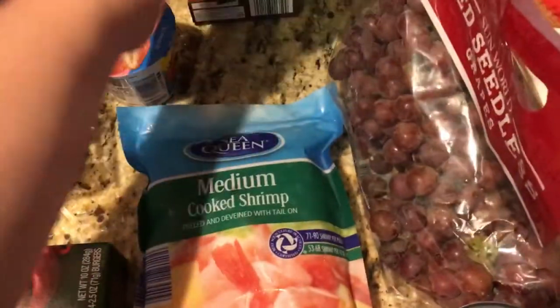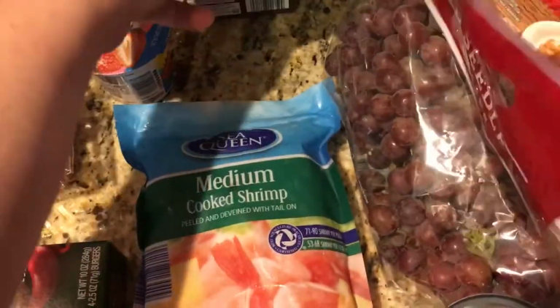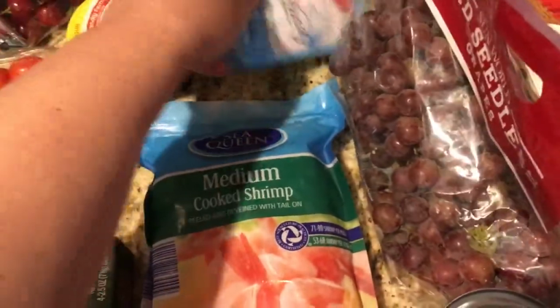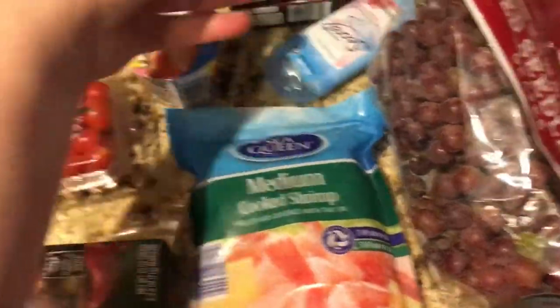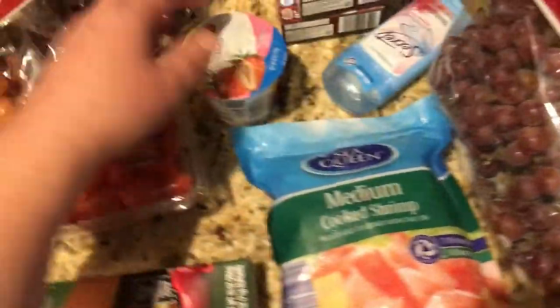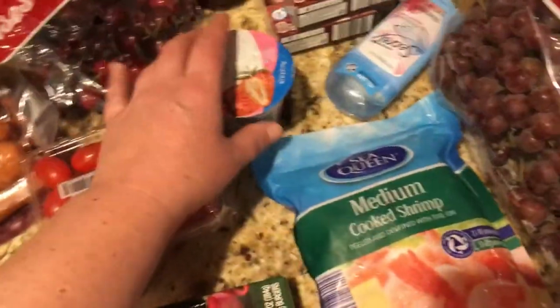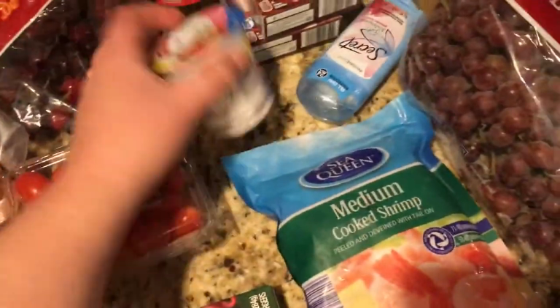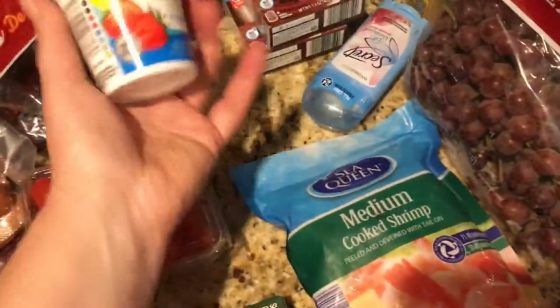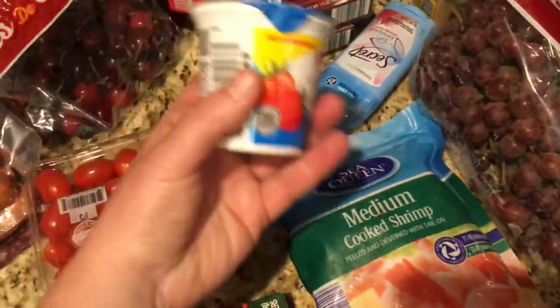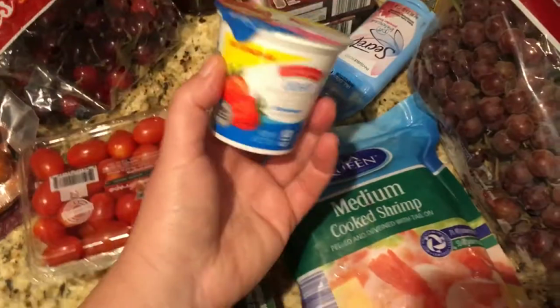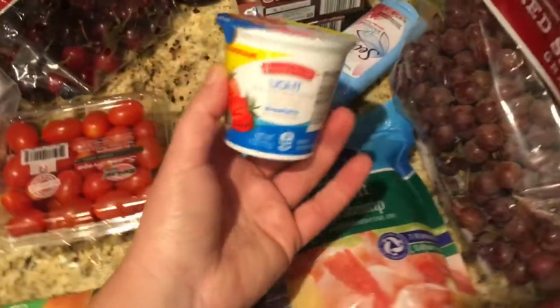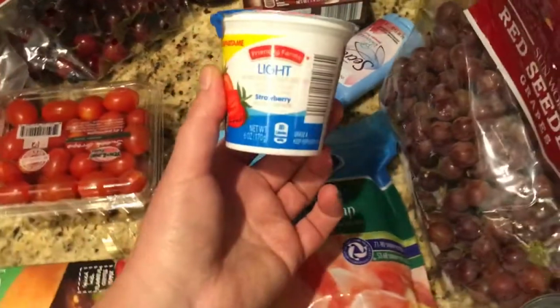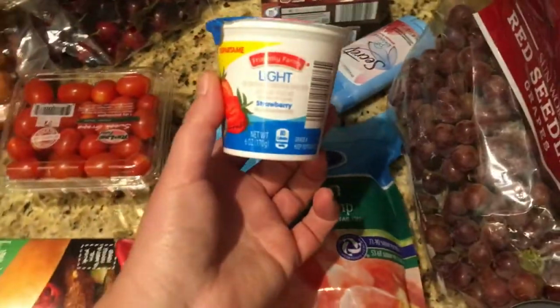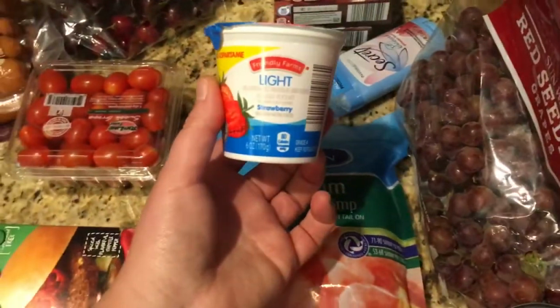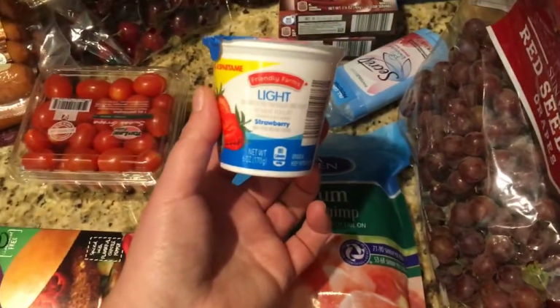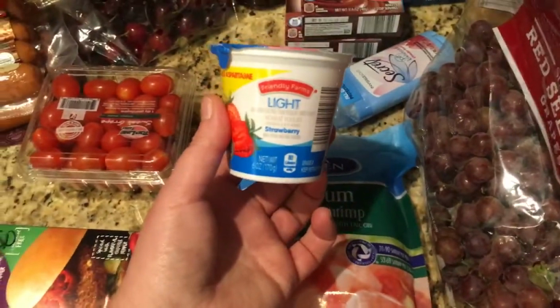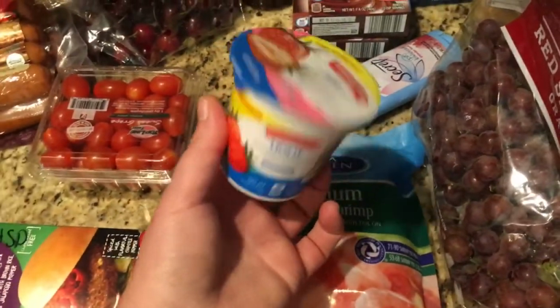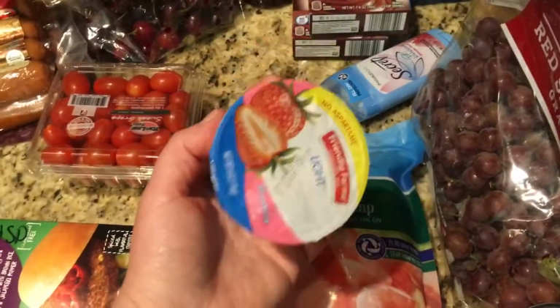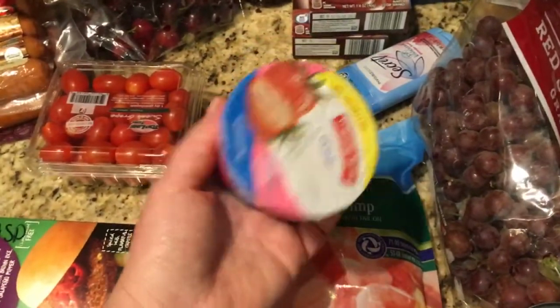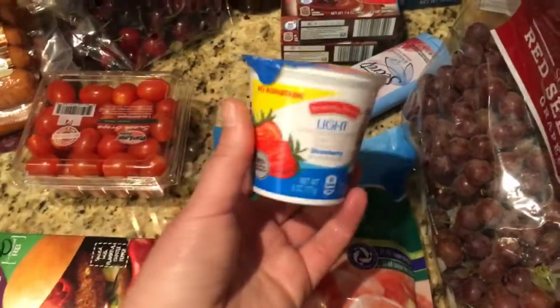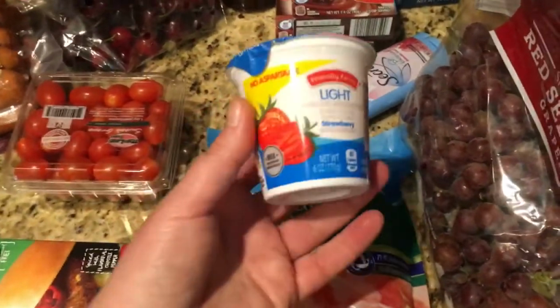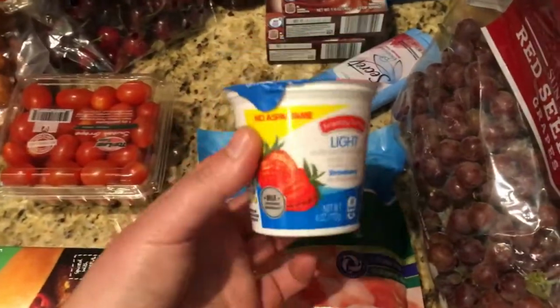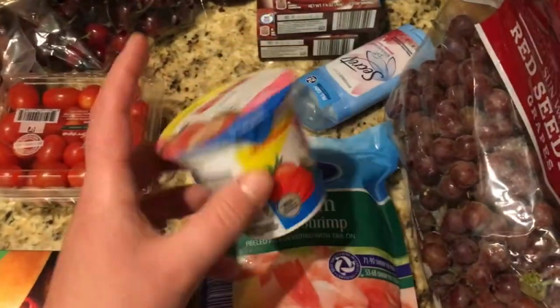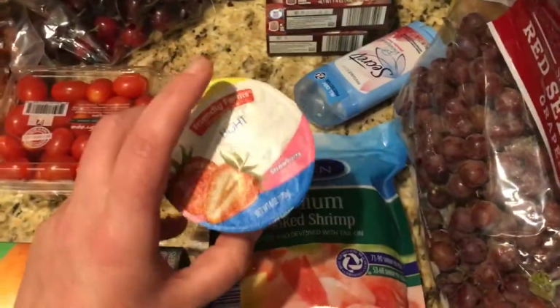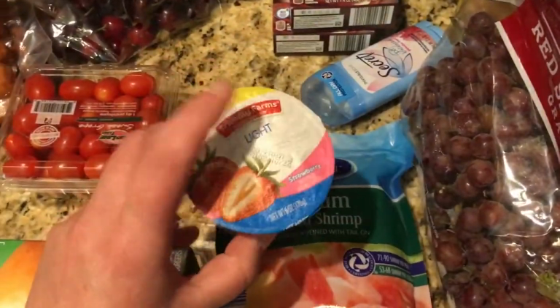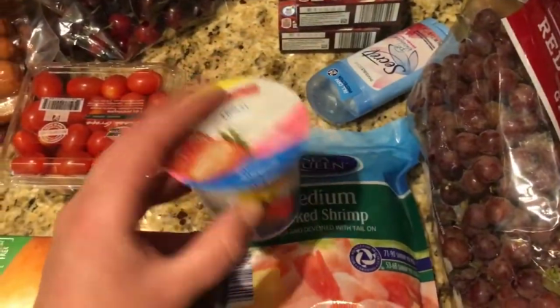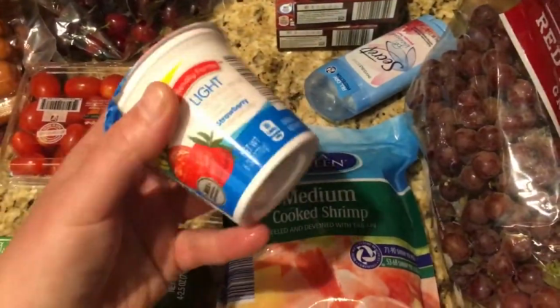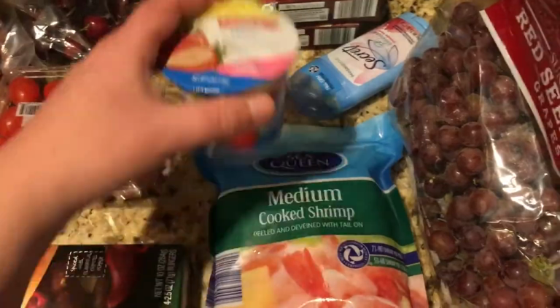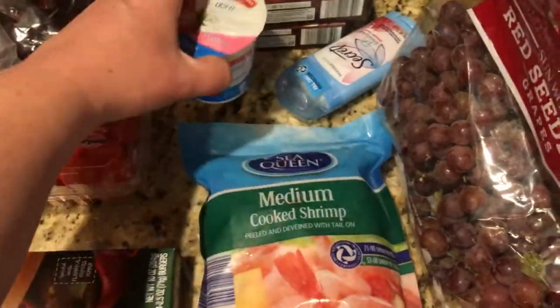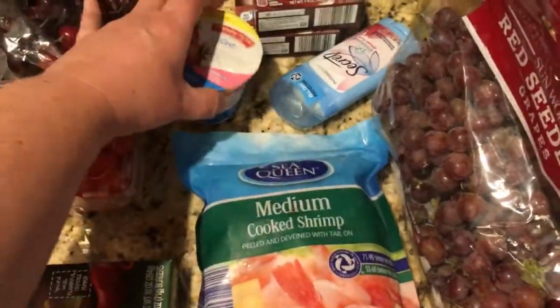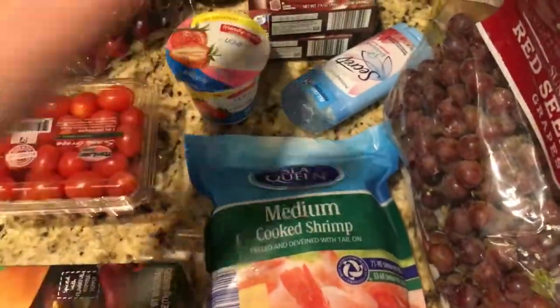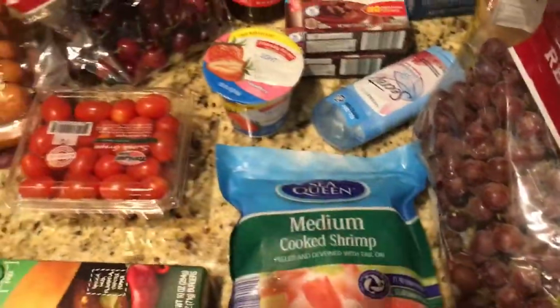I got a deodorant. I got one of these yogurts for my younger son — they're like six points each, but he actually likes the smaller yogurts more than the bigger Greek ones.